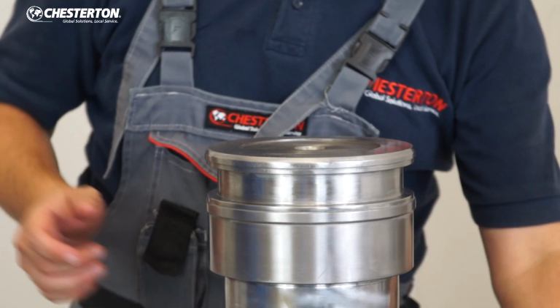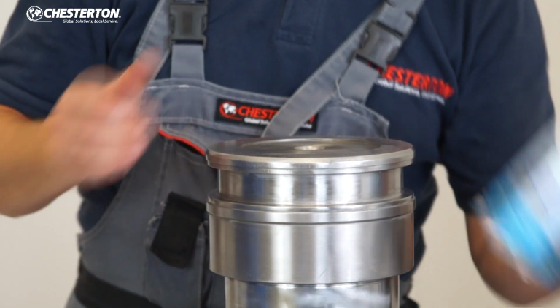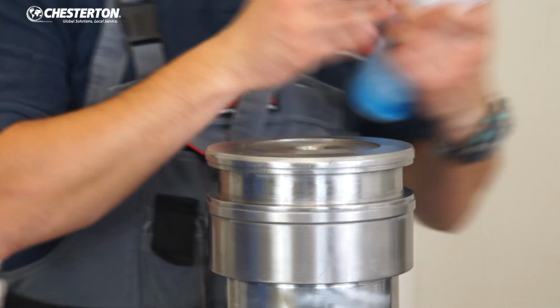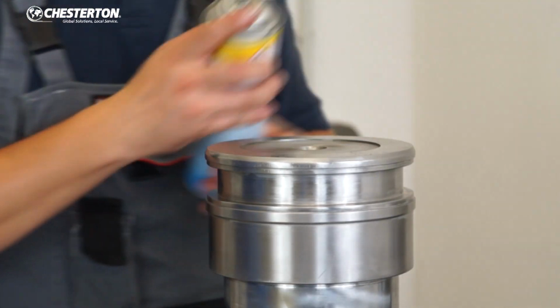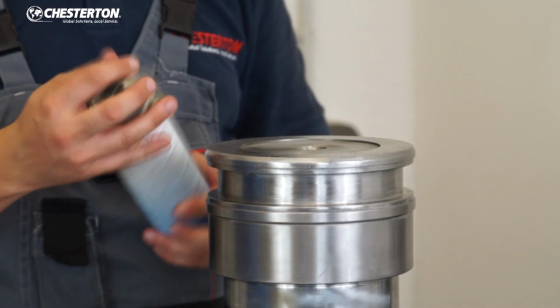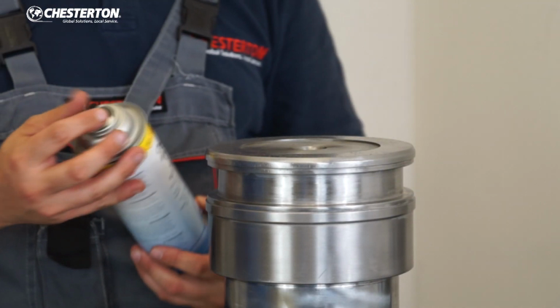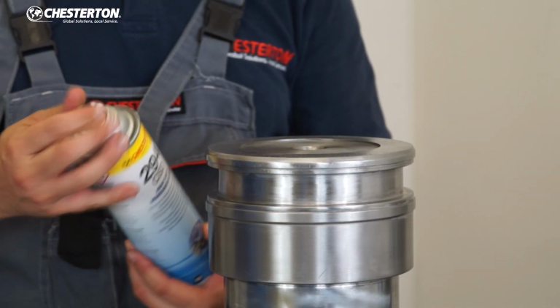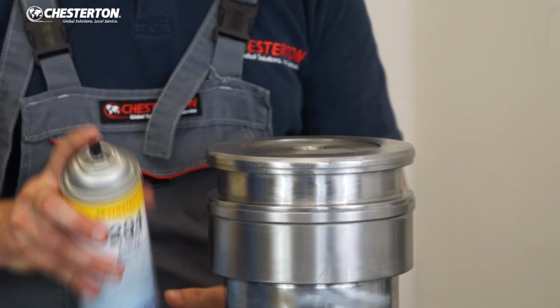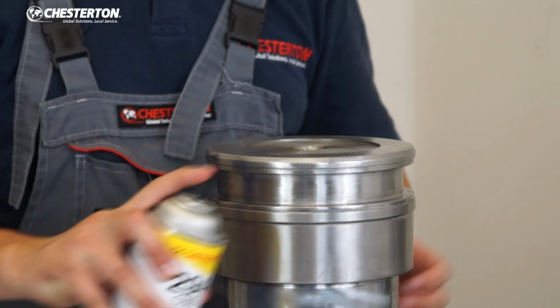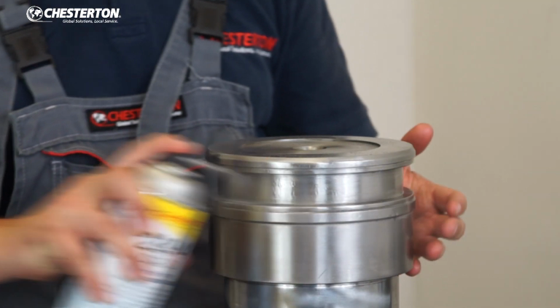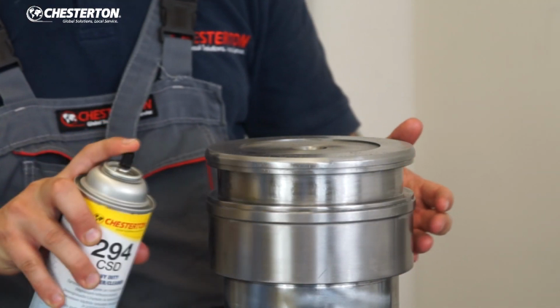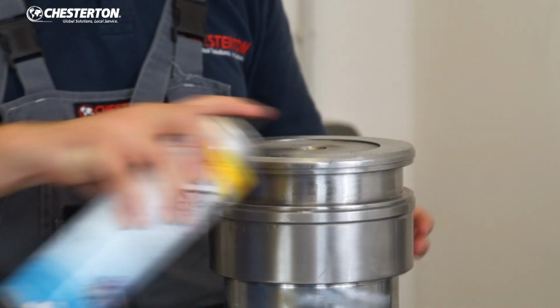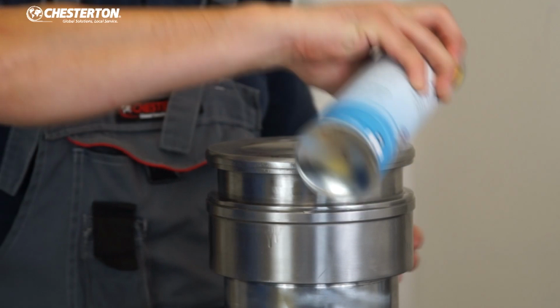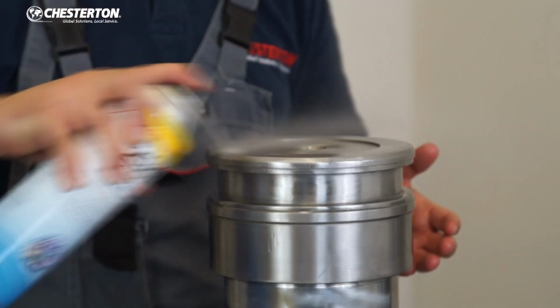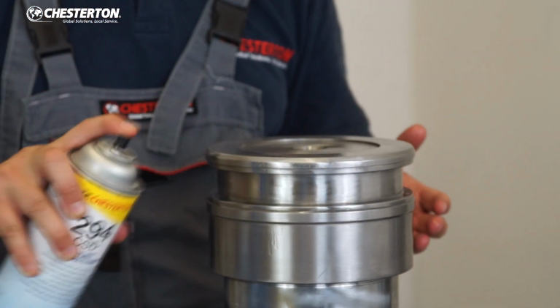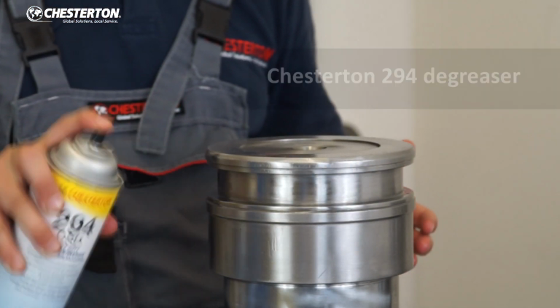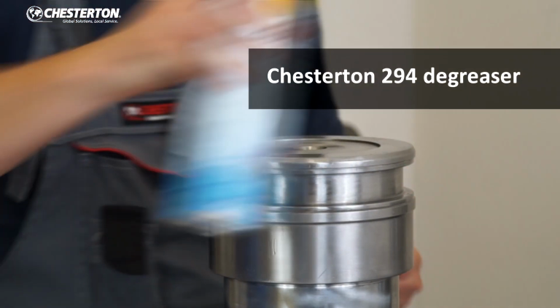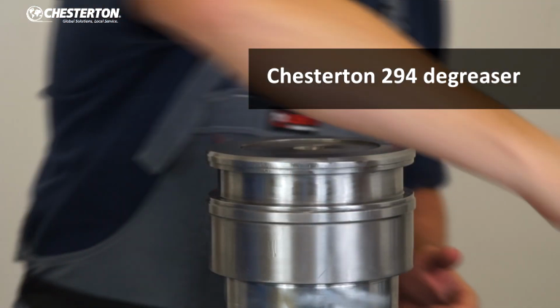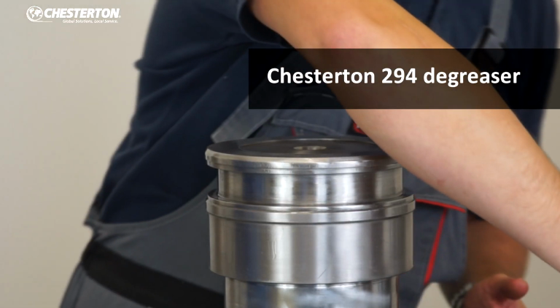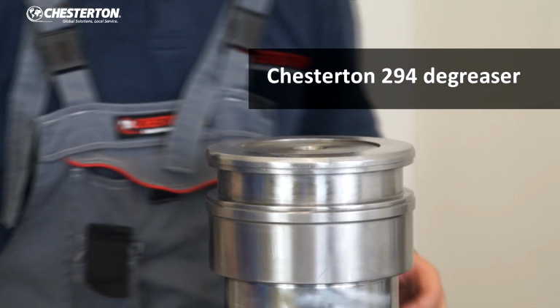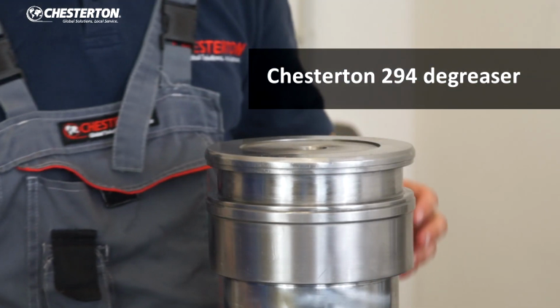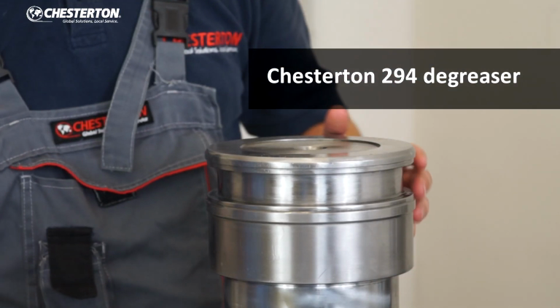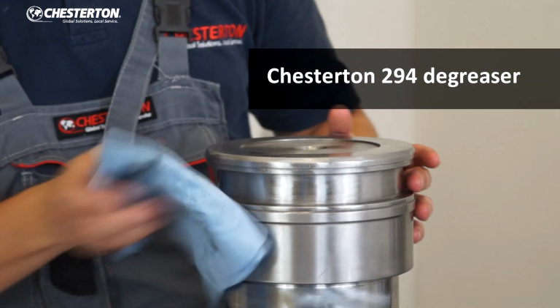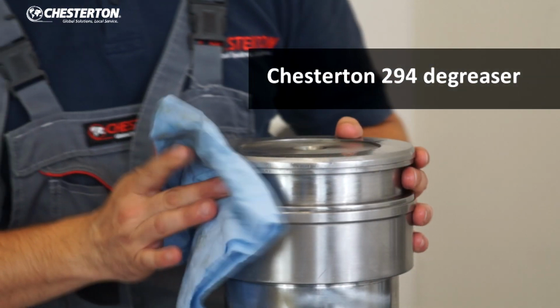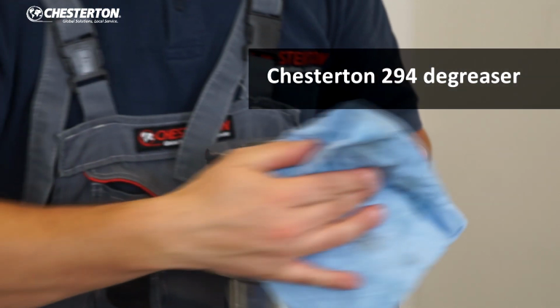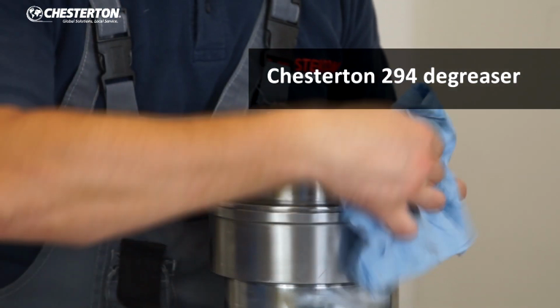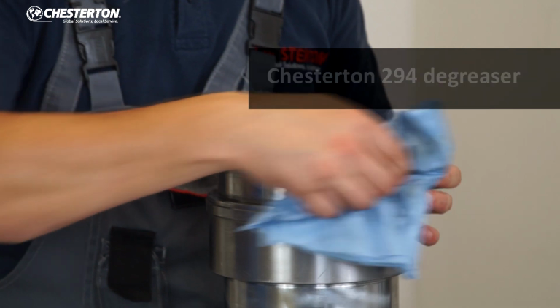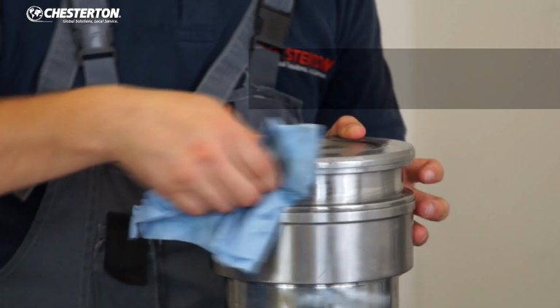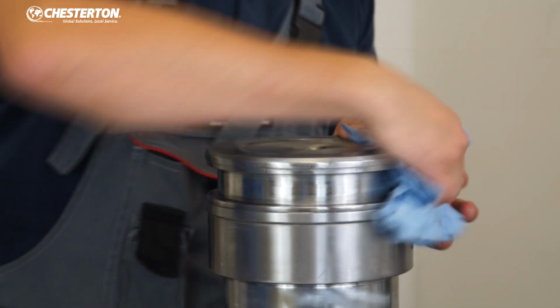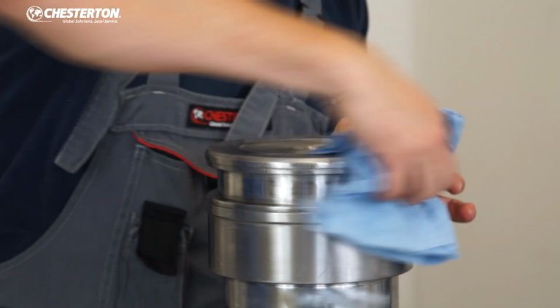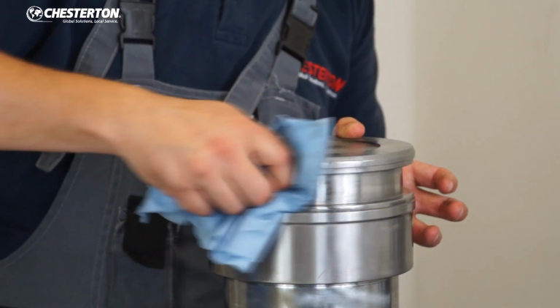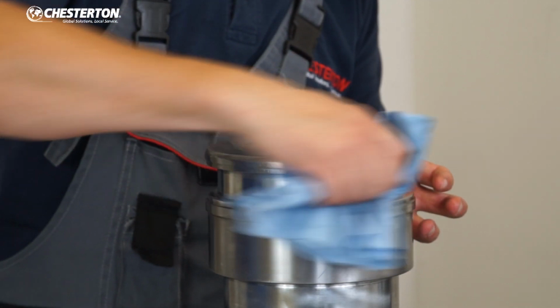Clean the groove before putting the seal in. The Chesterton 294 degreaser can be used for that. Clean the groove thoroughly with a clean cloth.